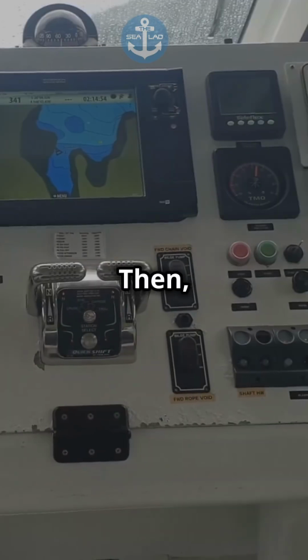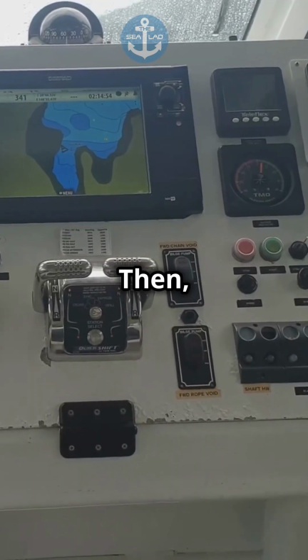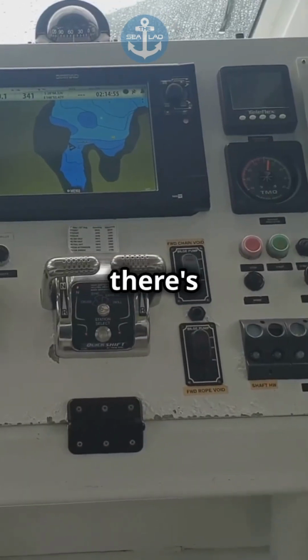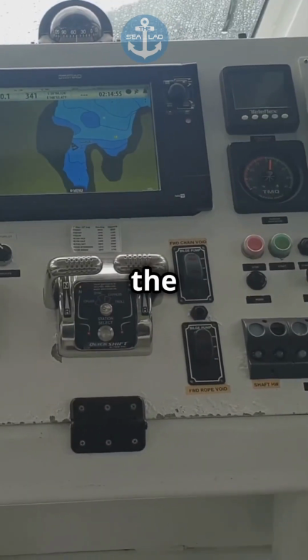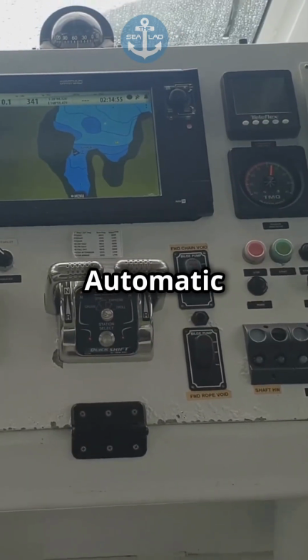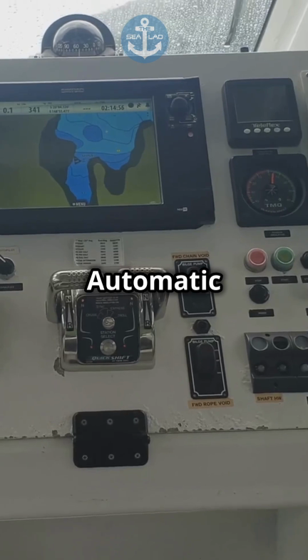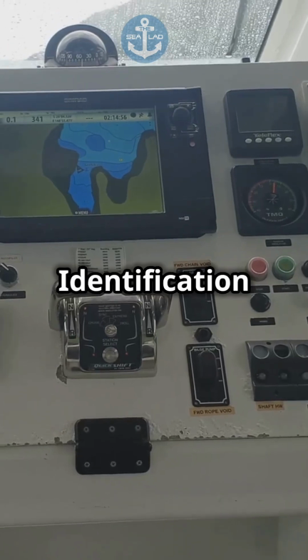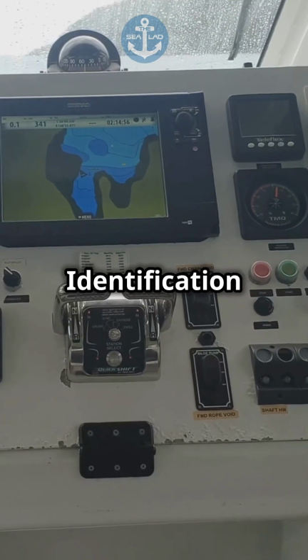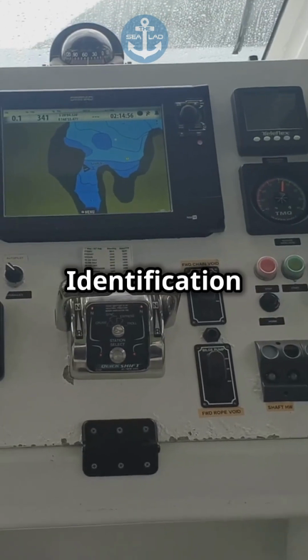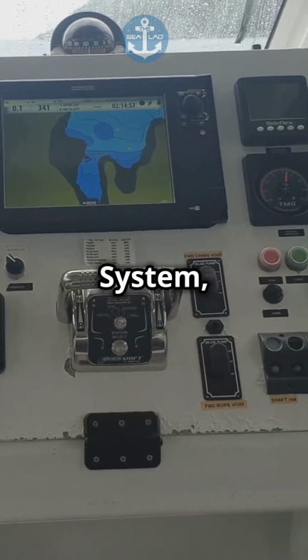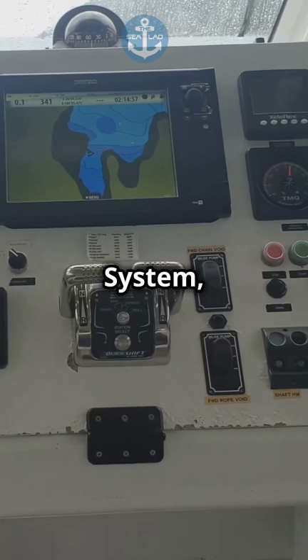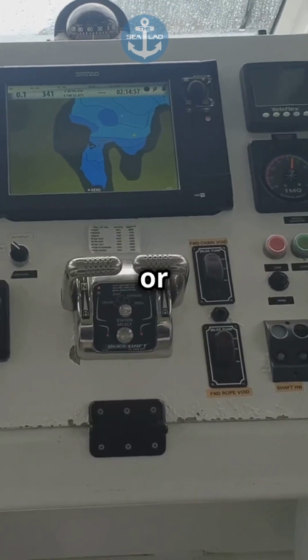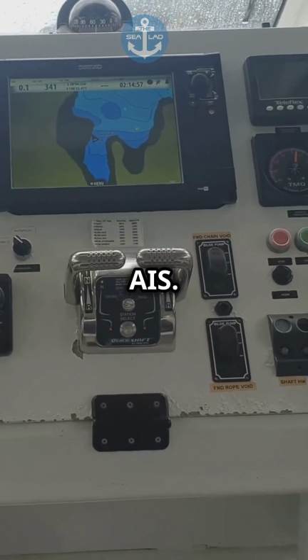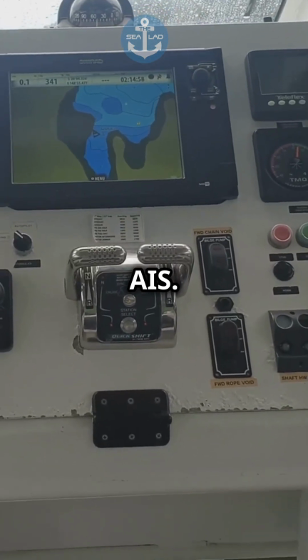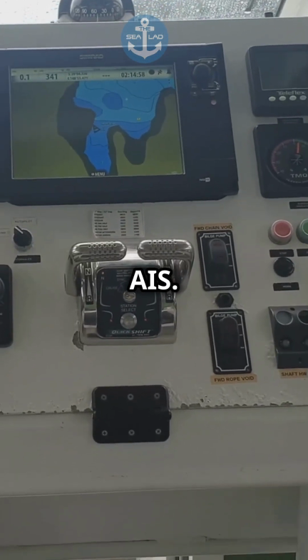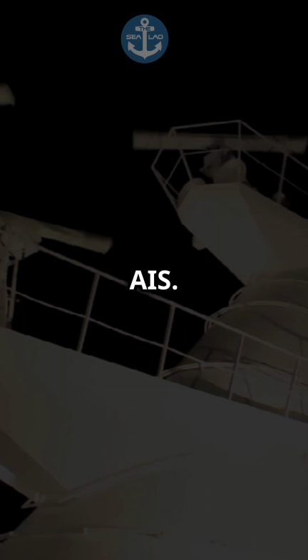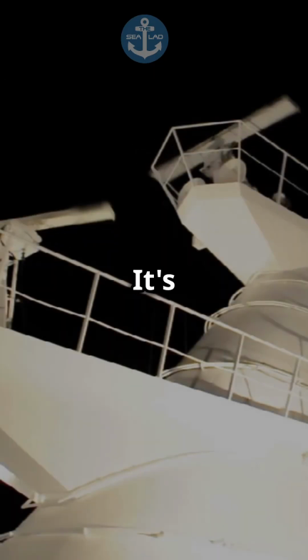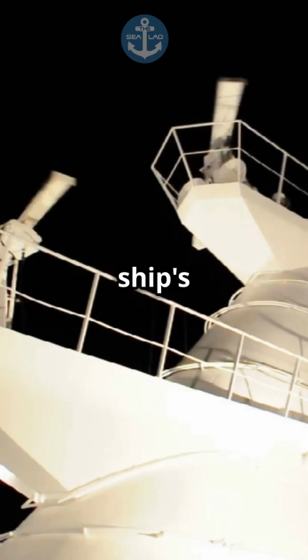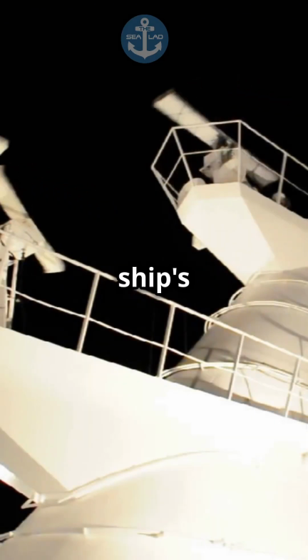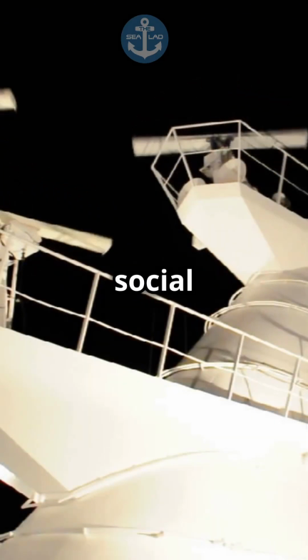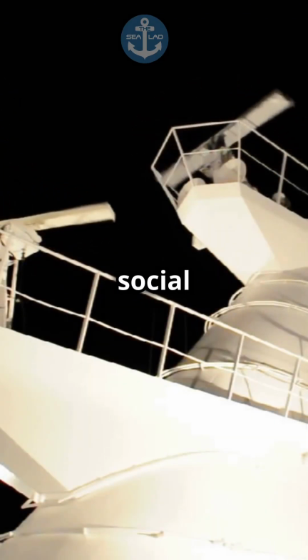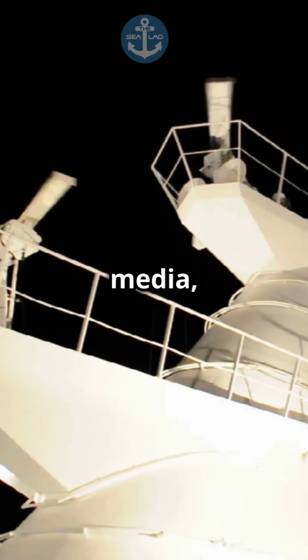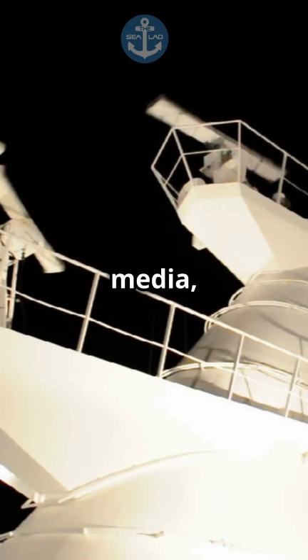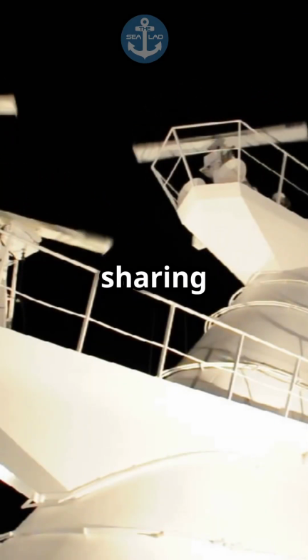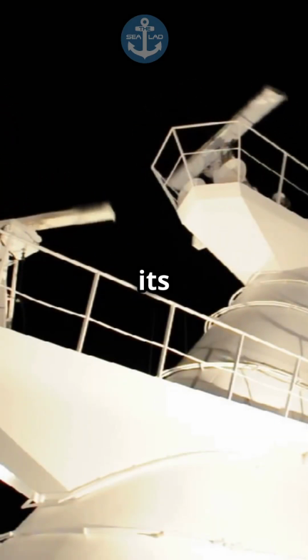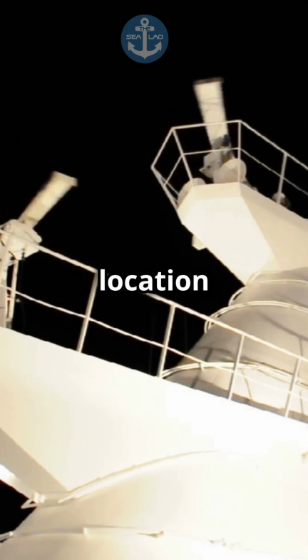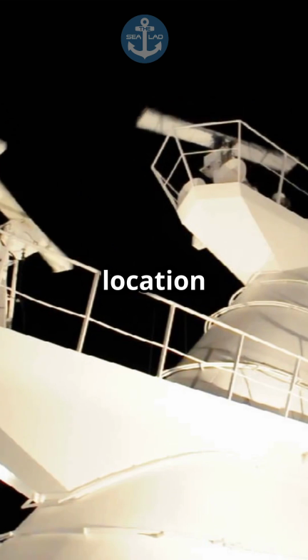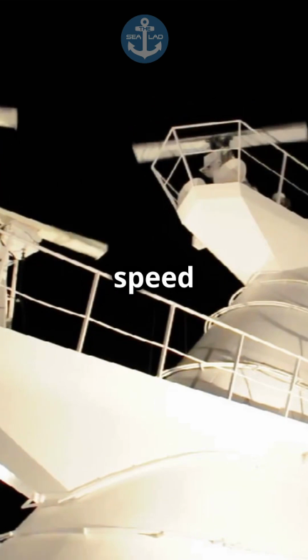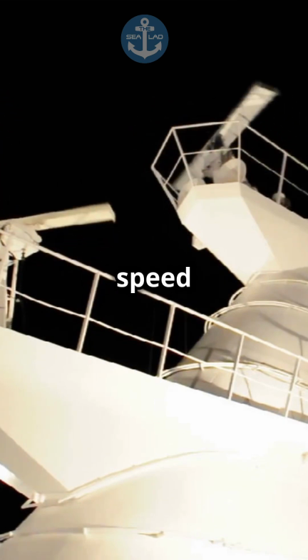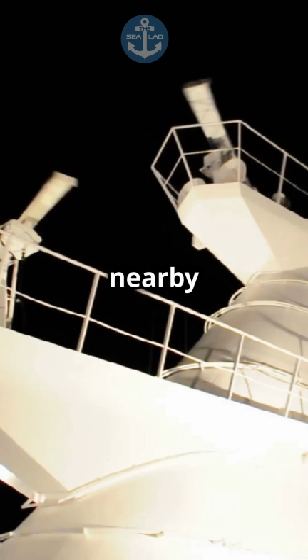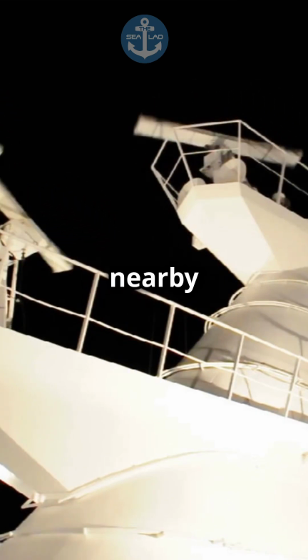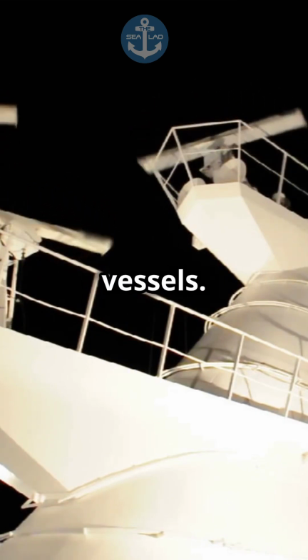Then there's the Automatic Identification System, or AIS. It's like a ship's social media, sharing its location and speed with nearby vessels.